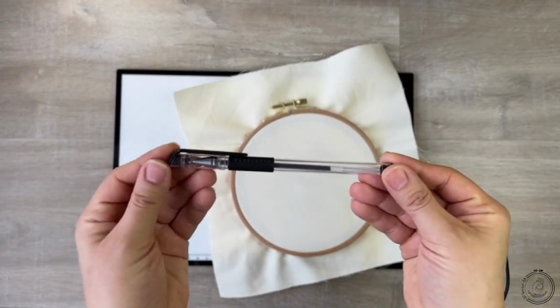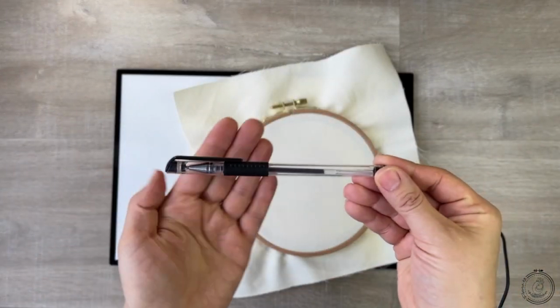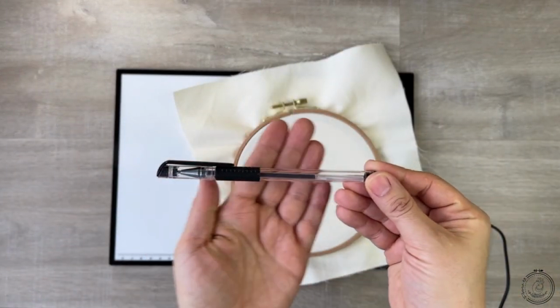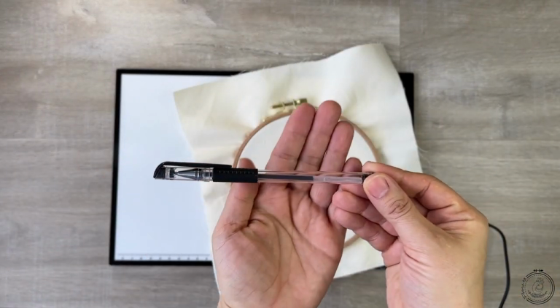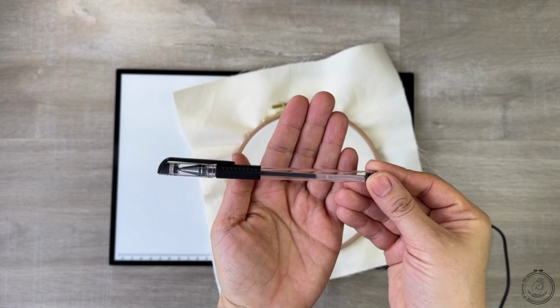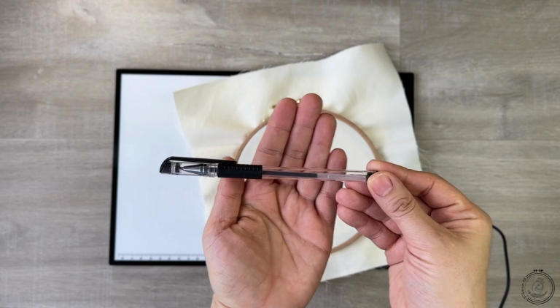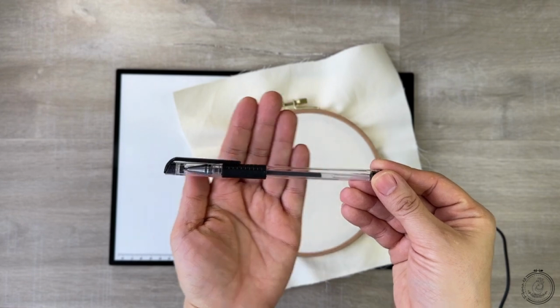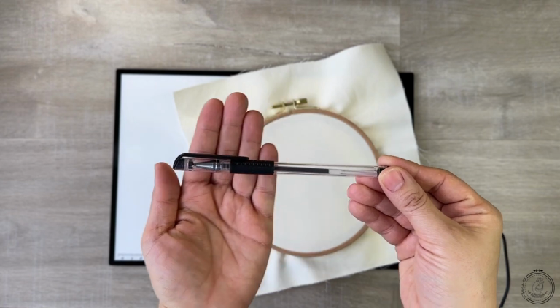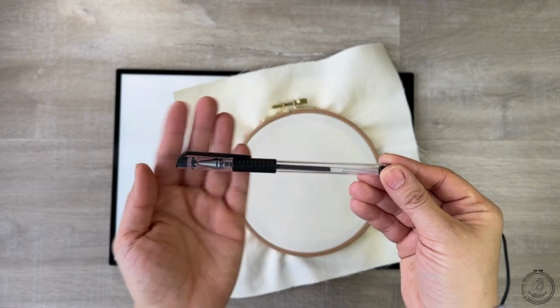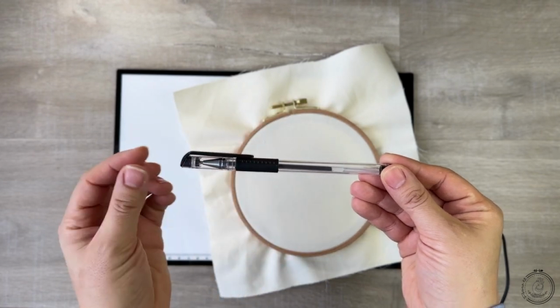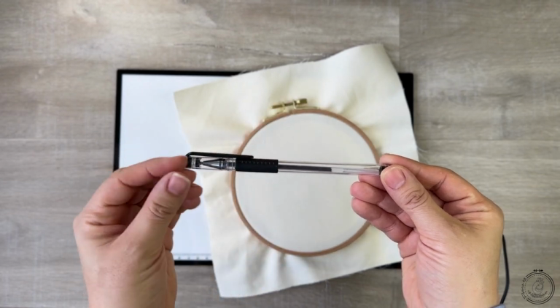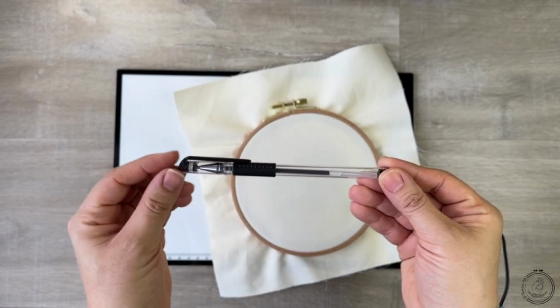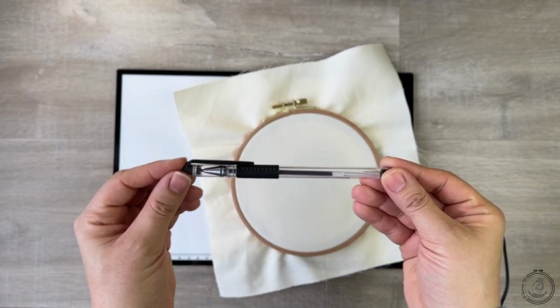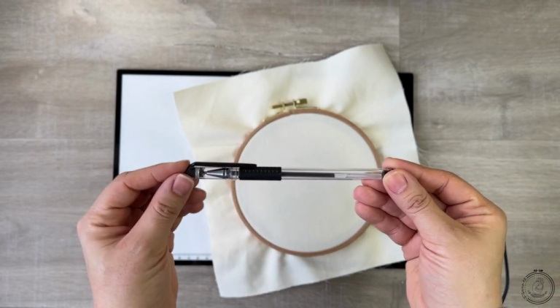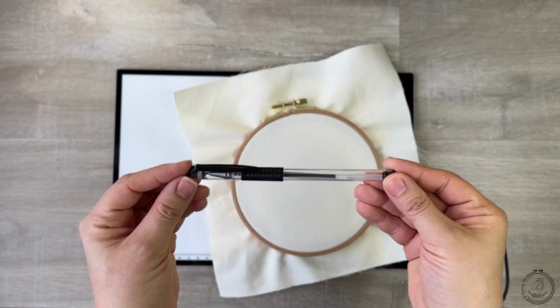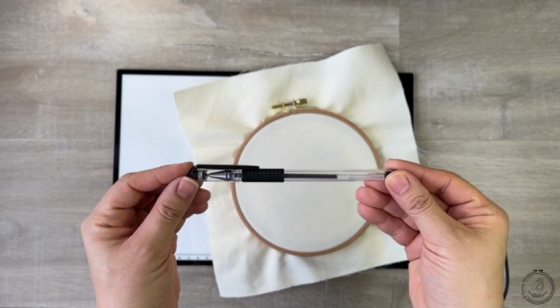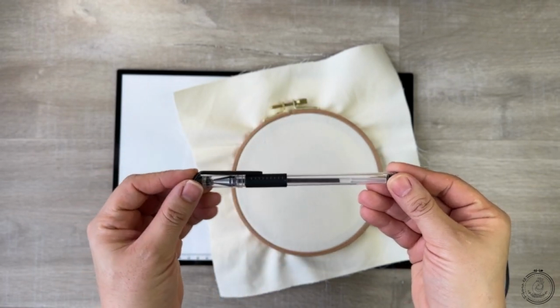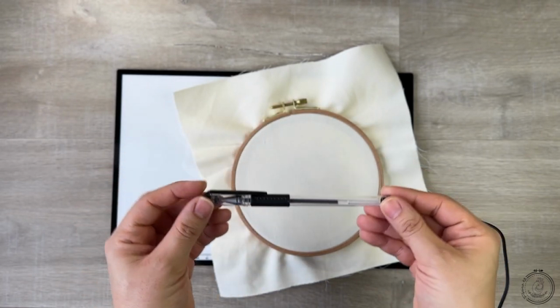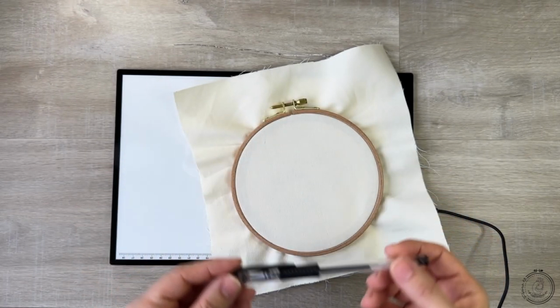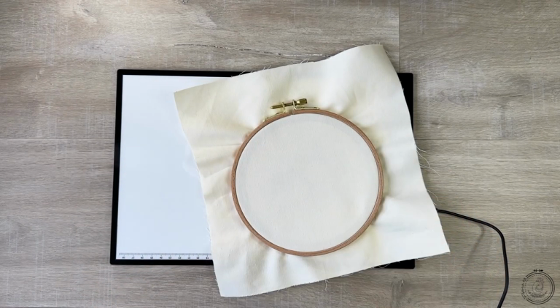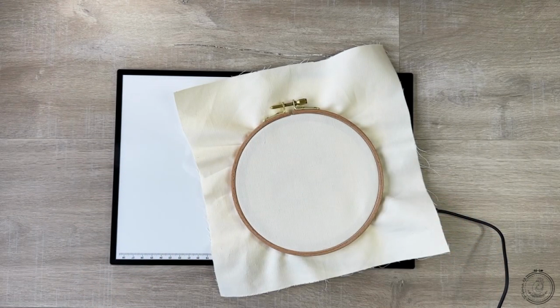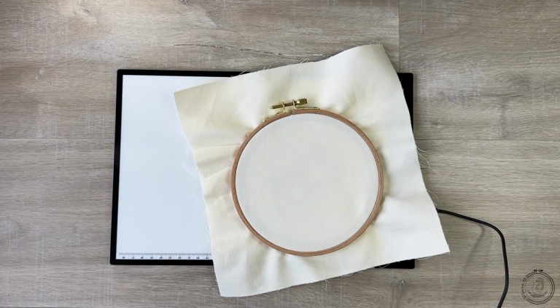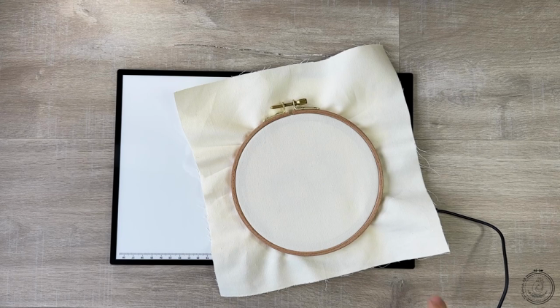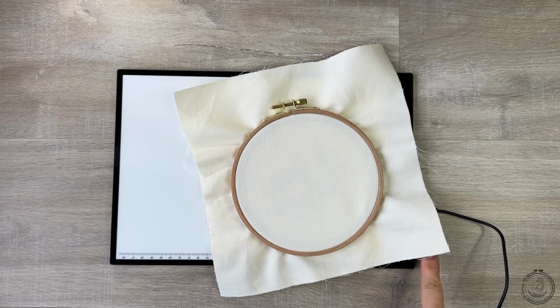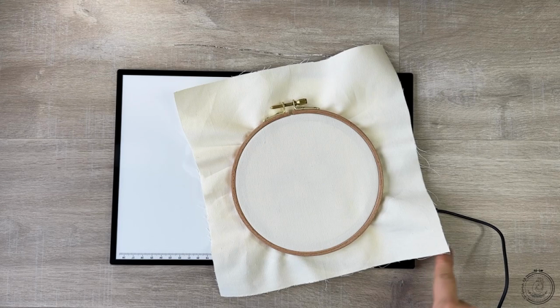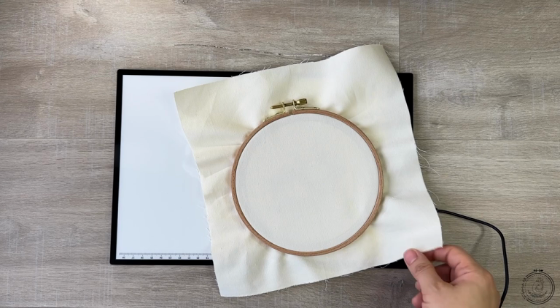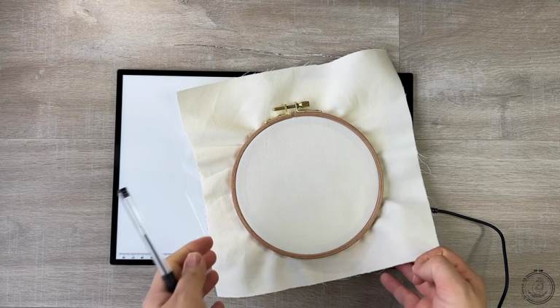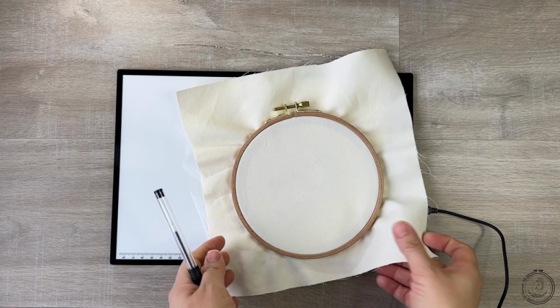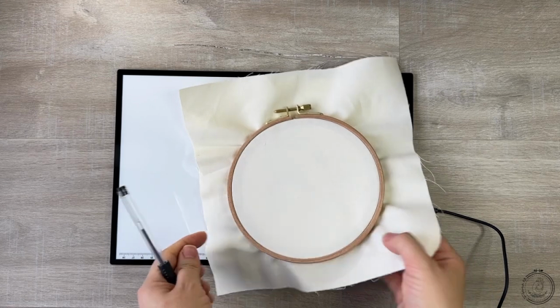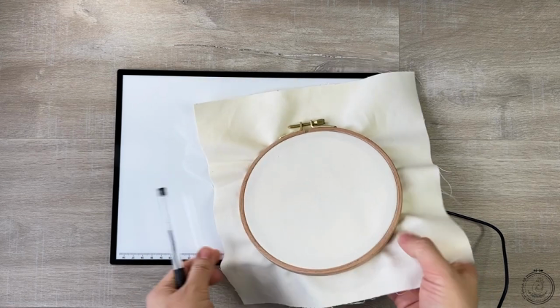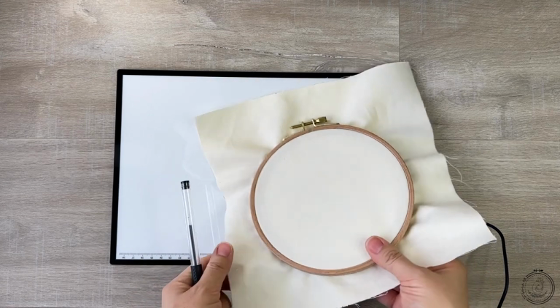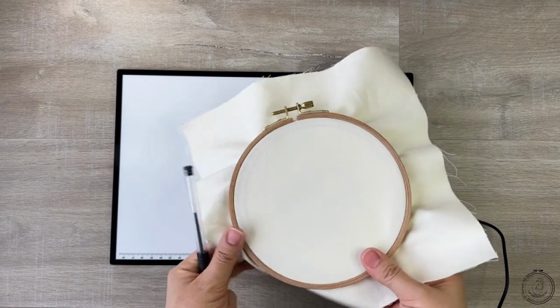I use a heat erasable pen to draw my pattern on fabric. I use my light pad, but any kind of light source can be used.